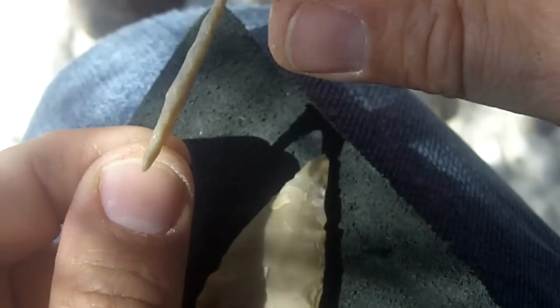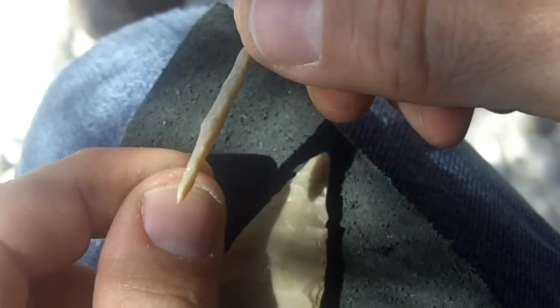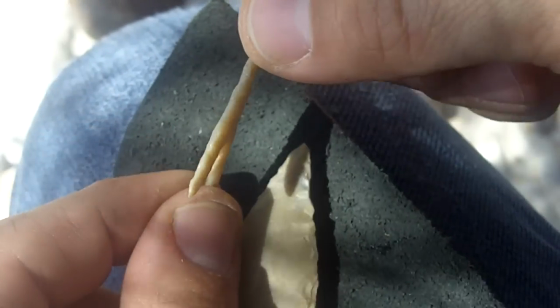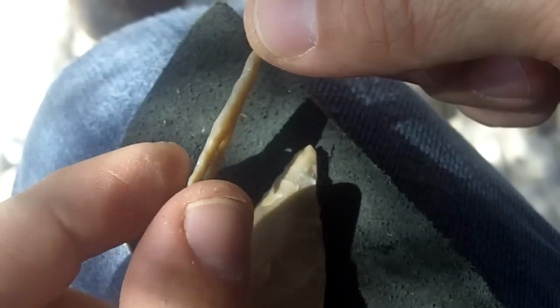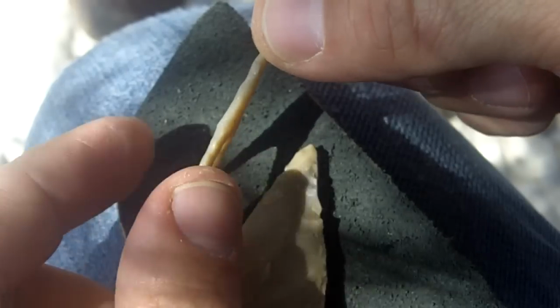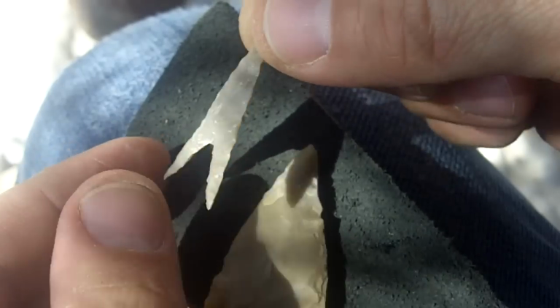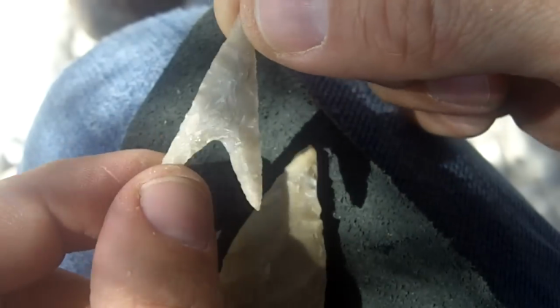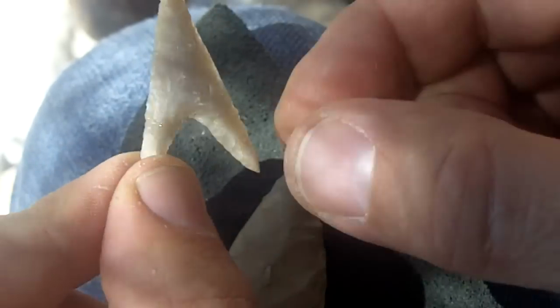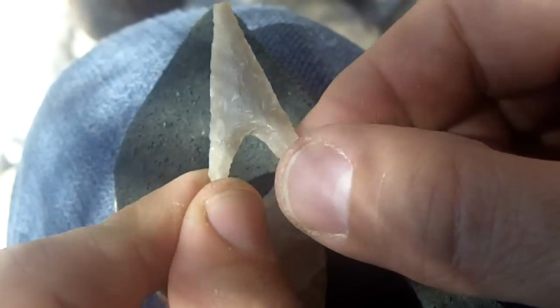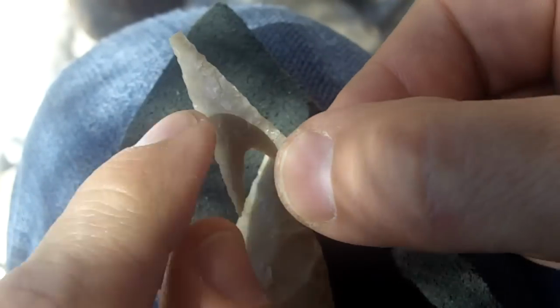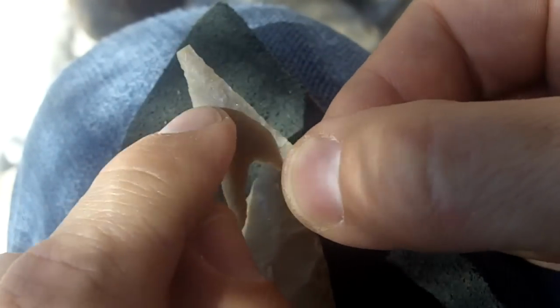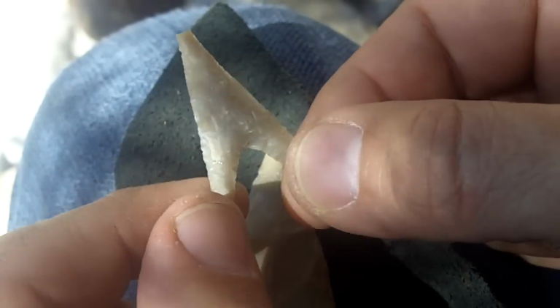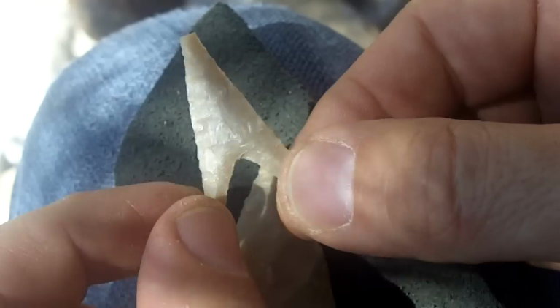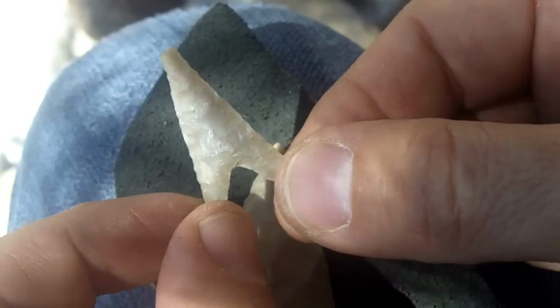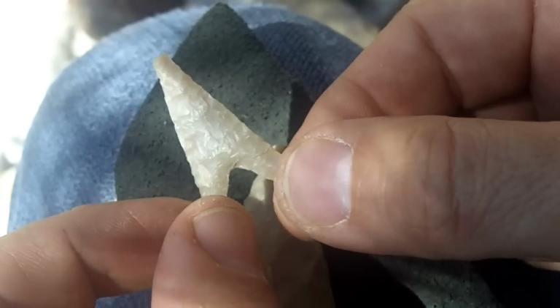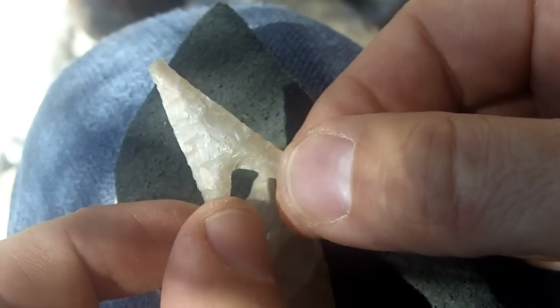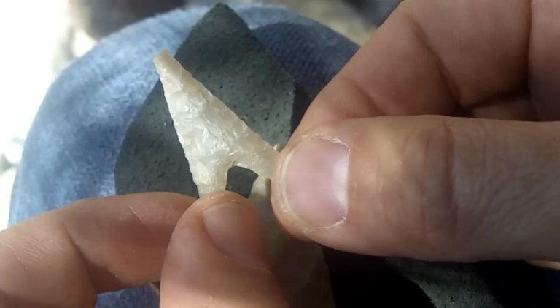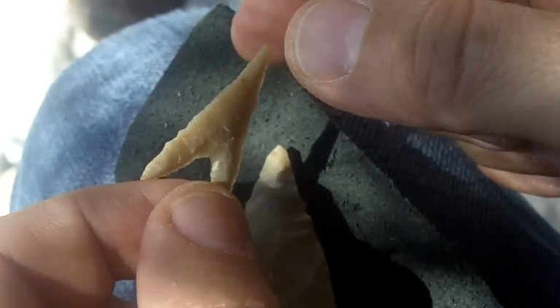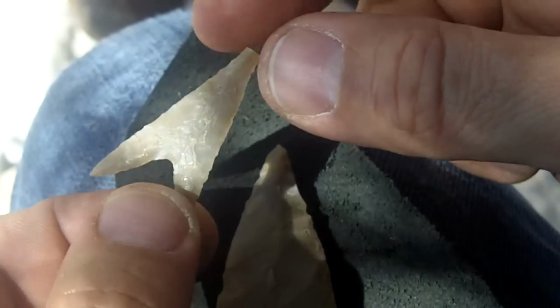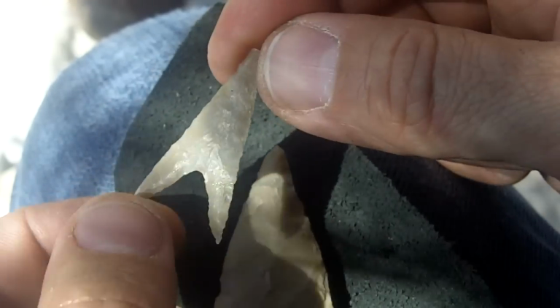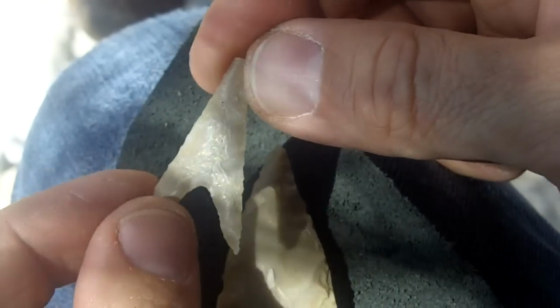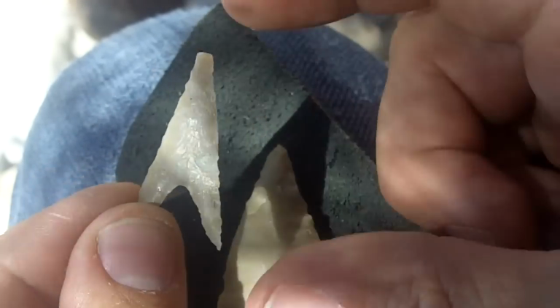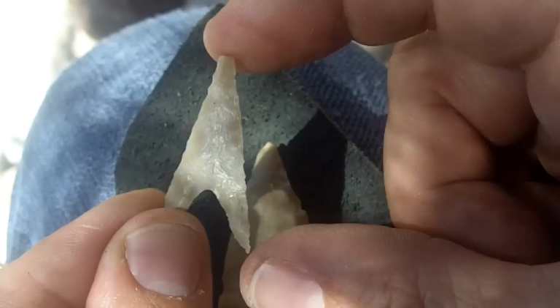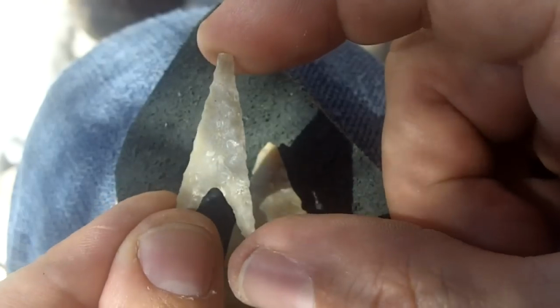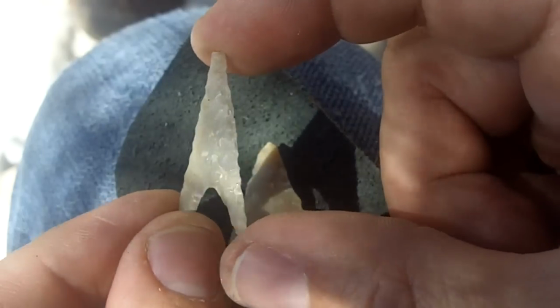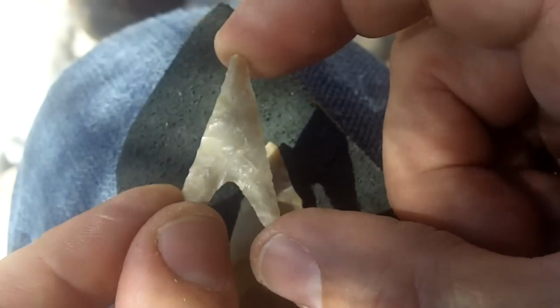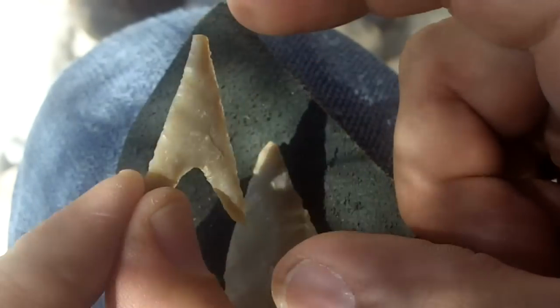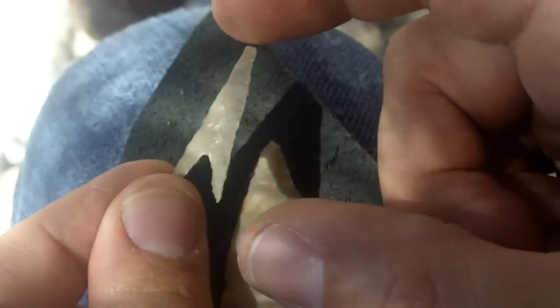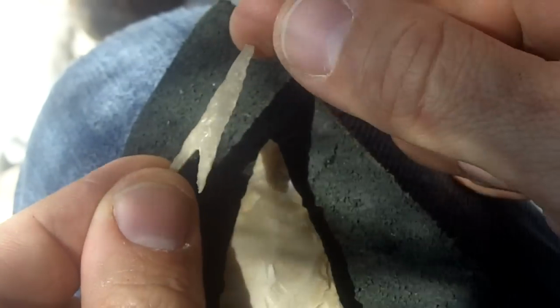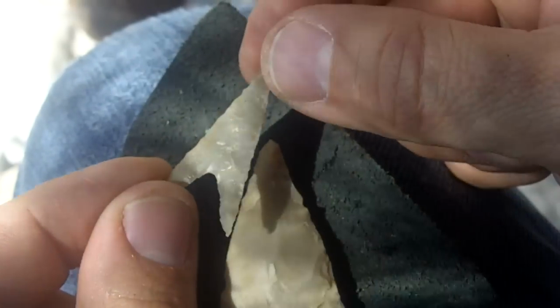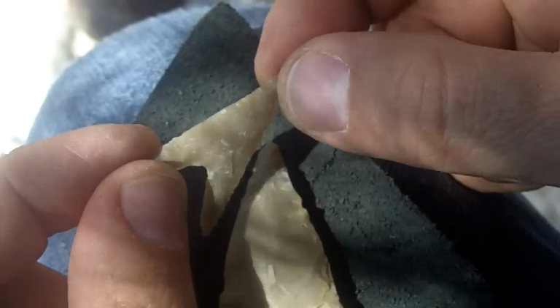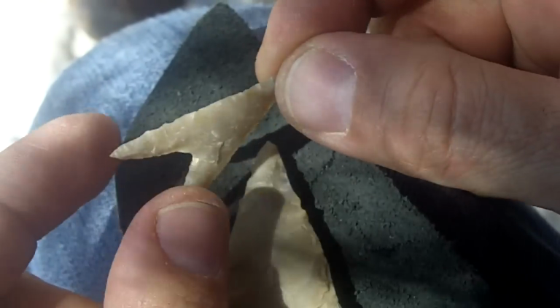I'm going to try to get the same thickness and the same flaking pattern — see if I can basically reproduce the technology that was used to make this.